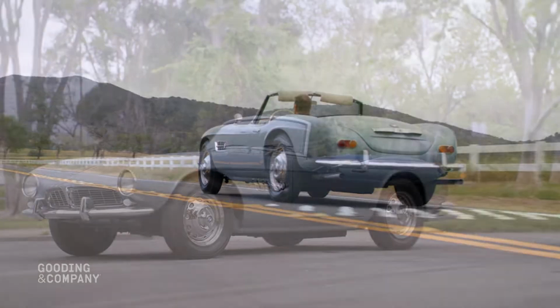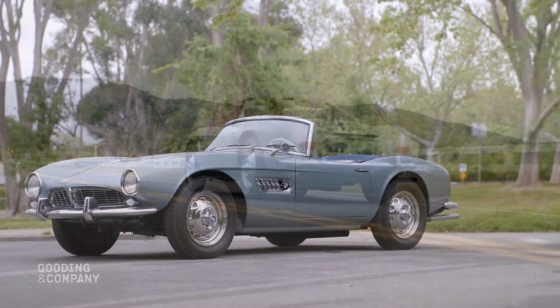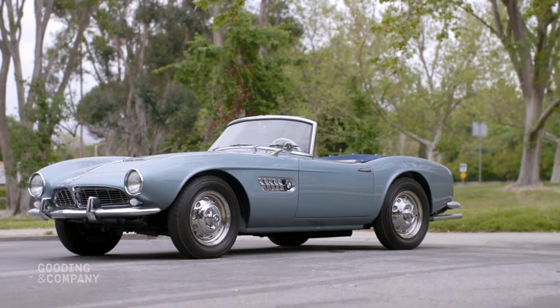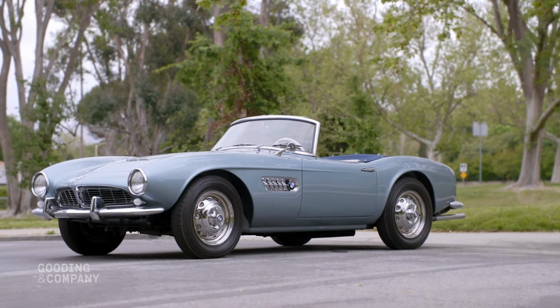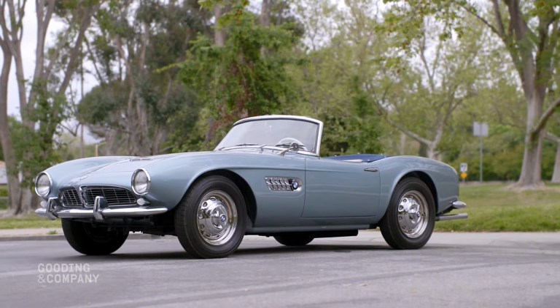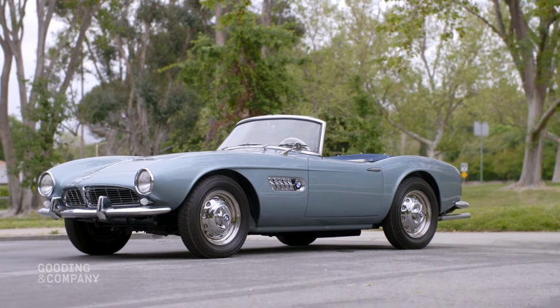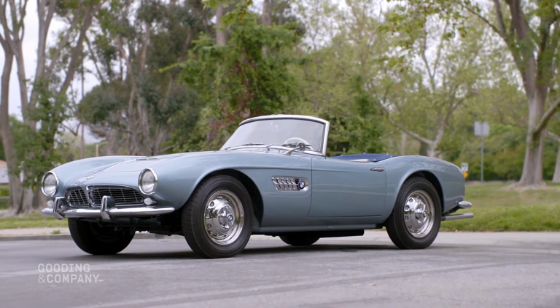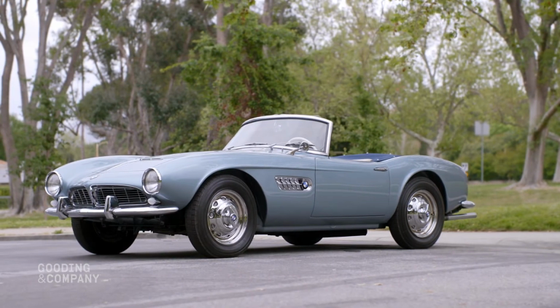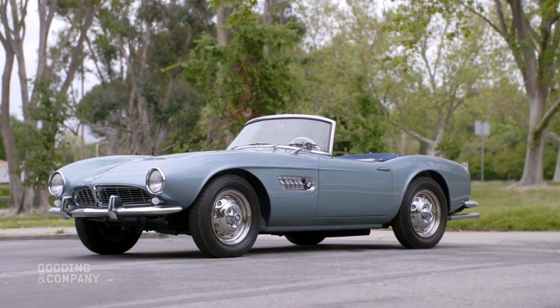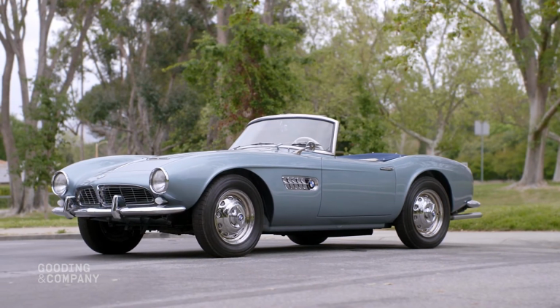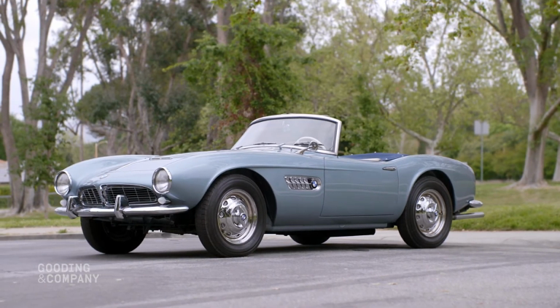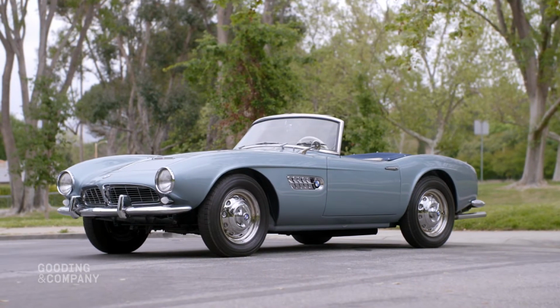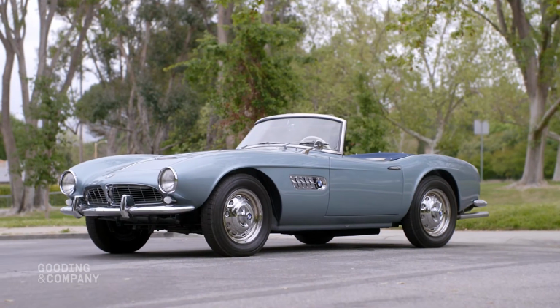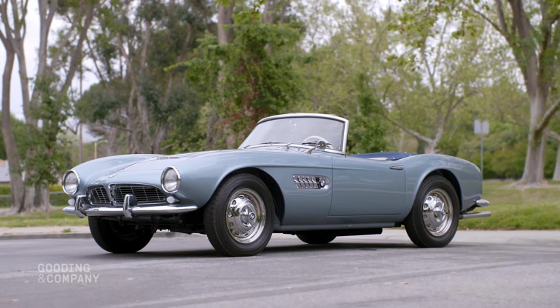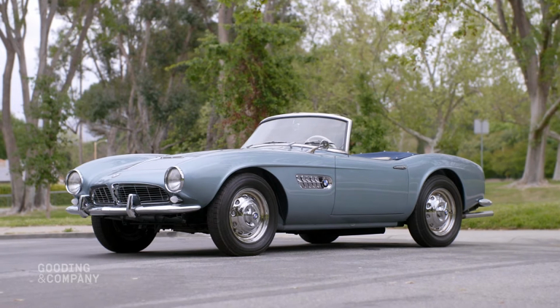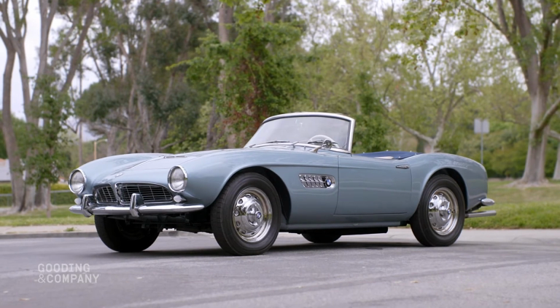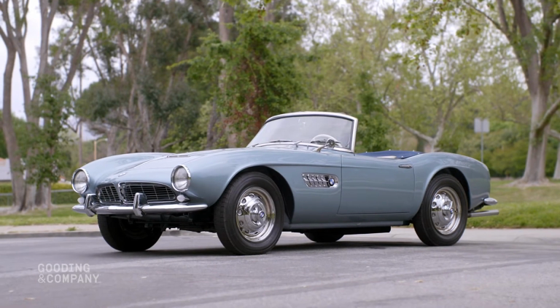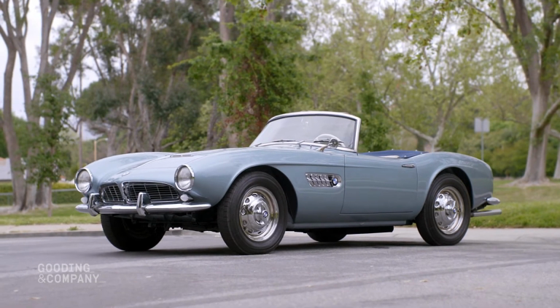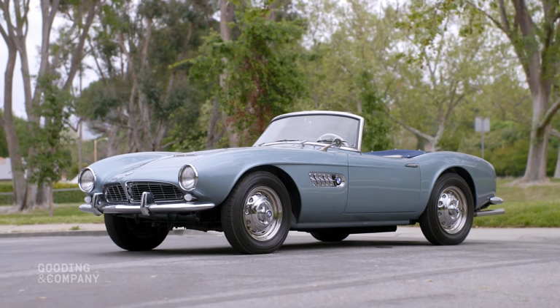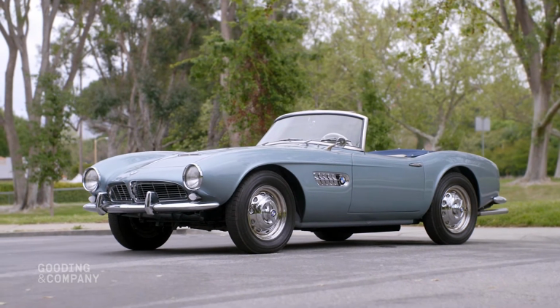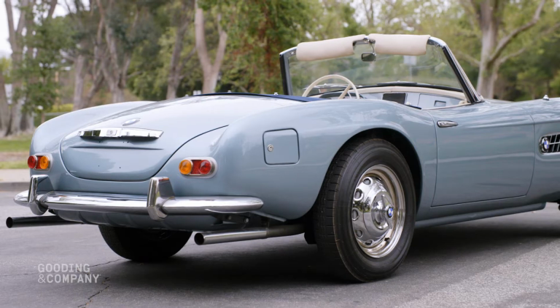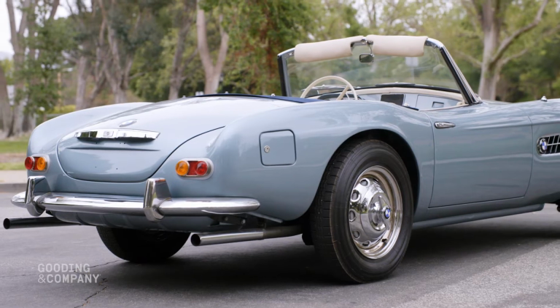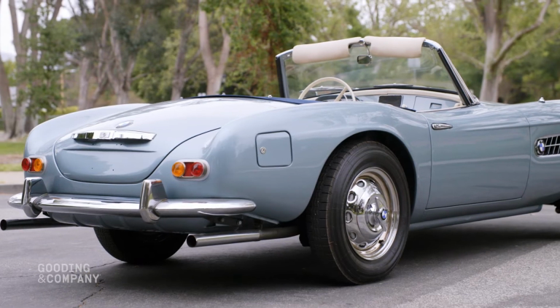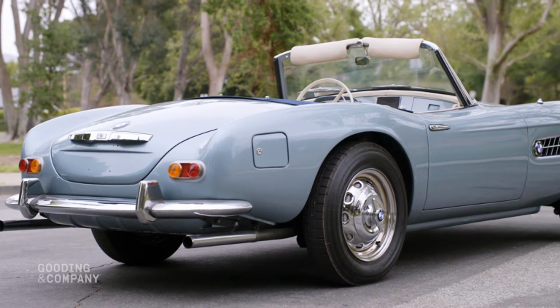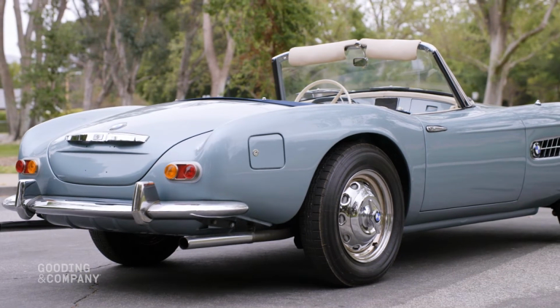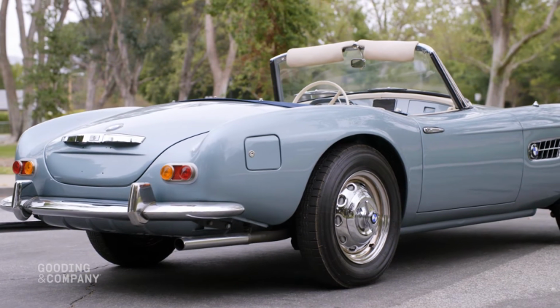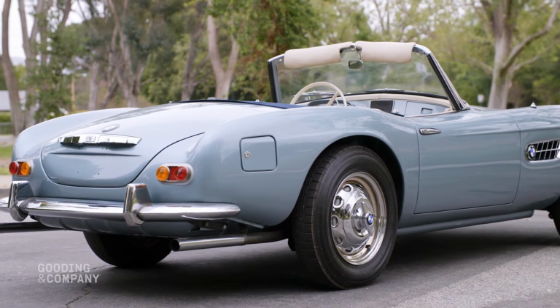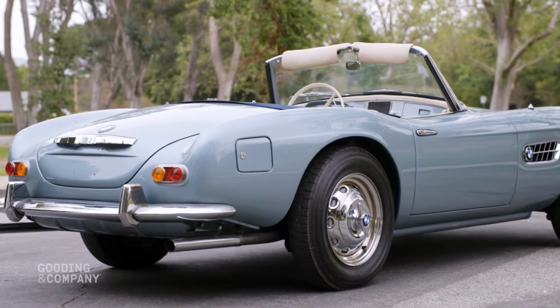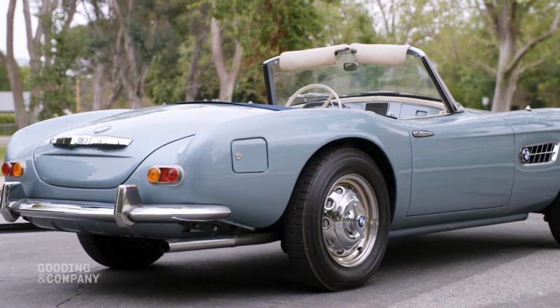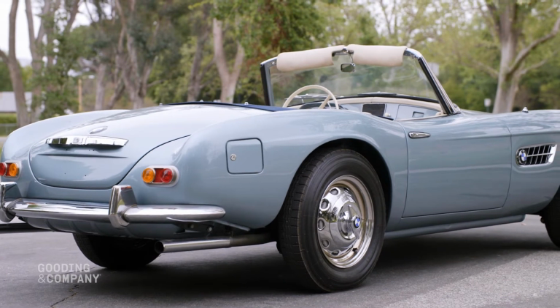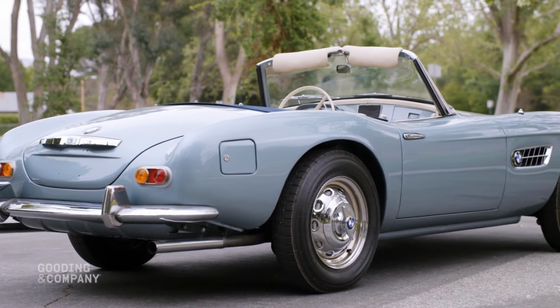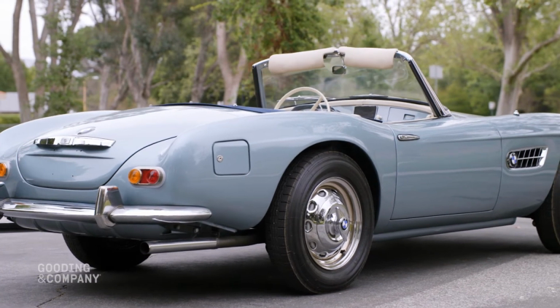The 507 was one of the most well-rounded high-performance cars of its day, and despite the fact that just over 250 were built, they remain highly influential as the most desirable BMW of the post-war era.